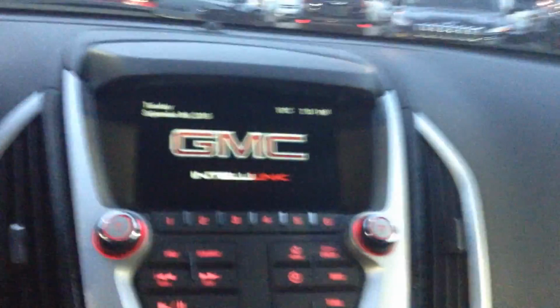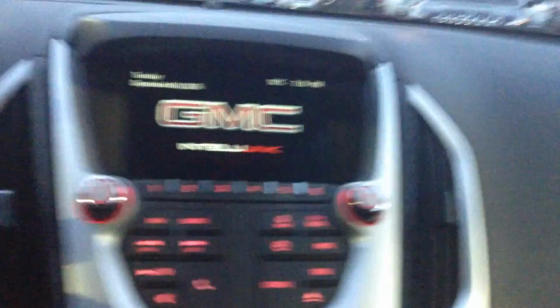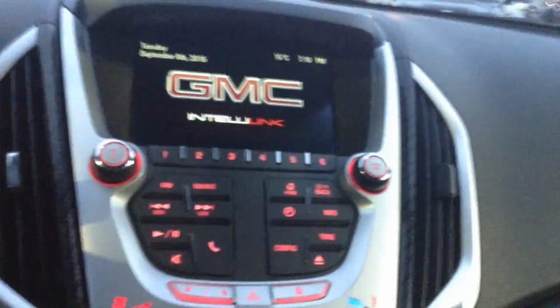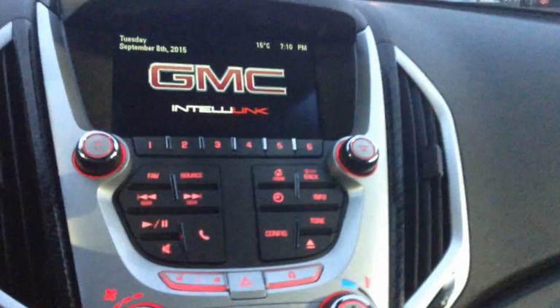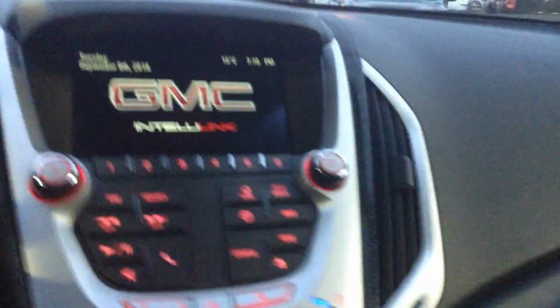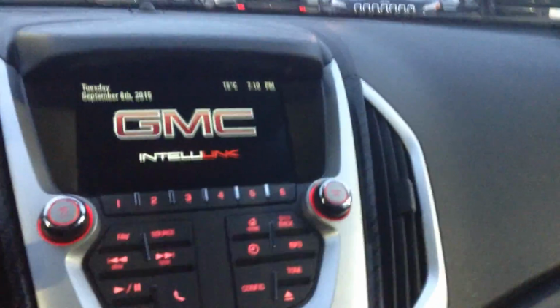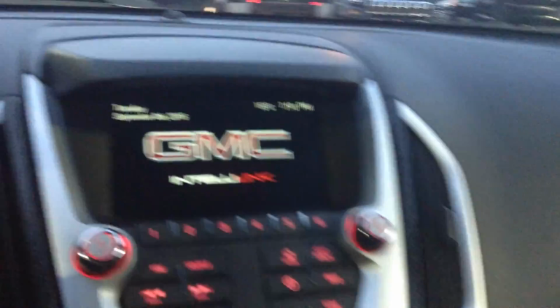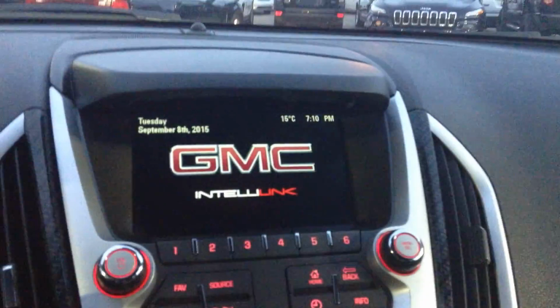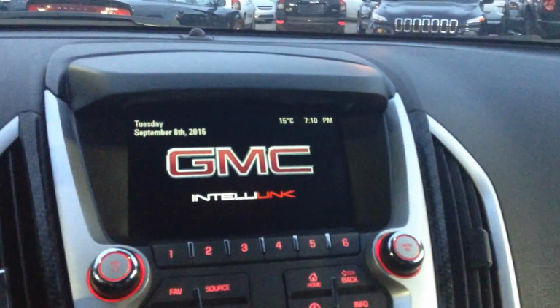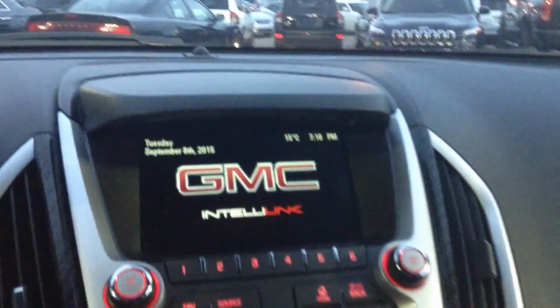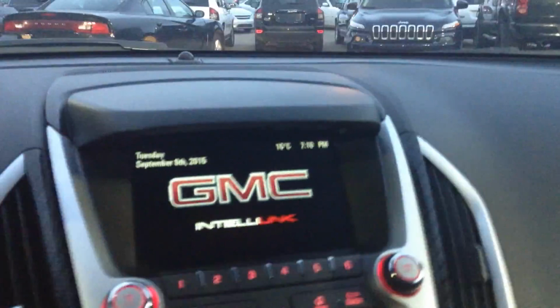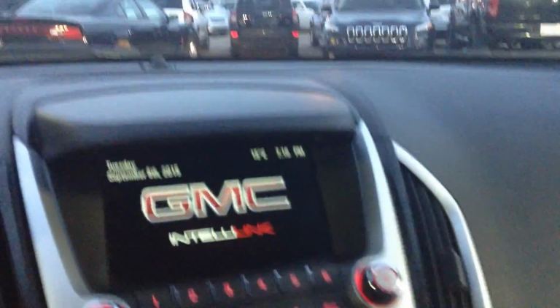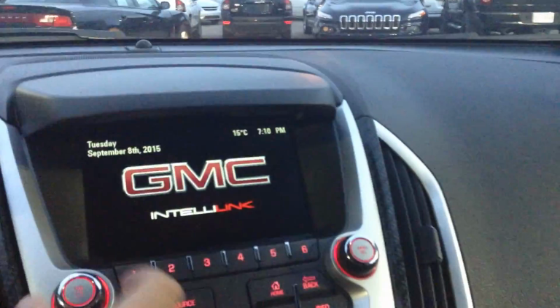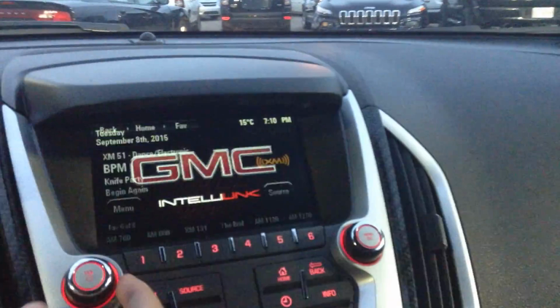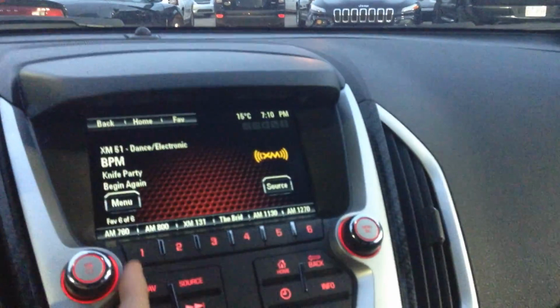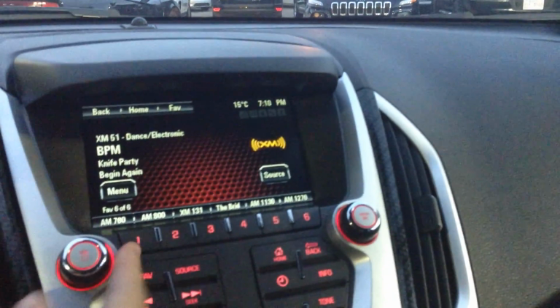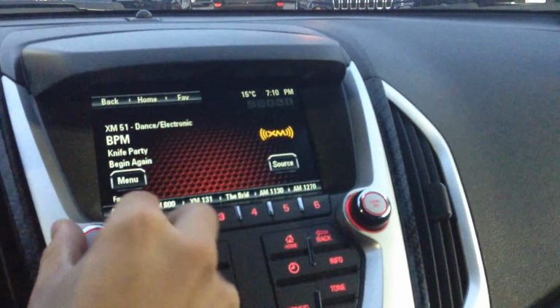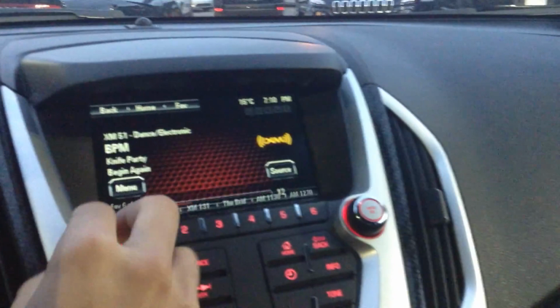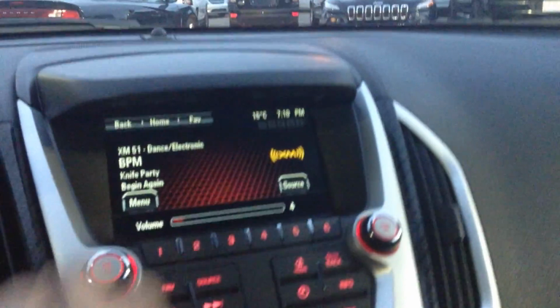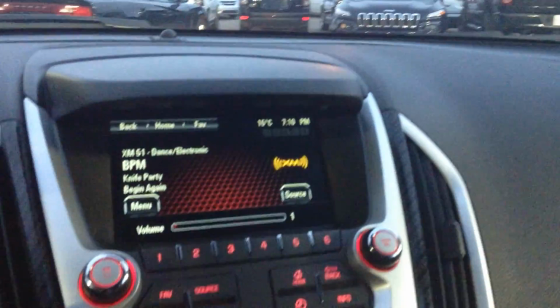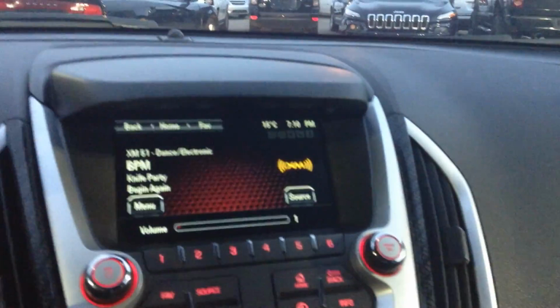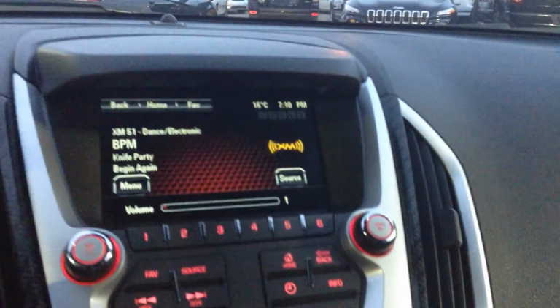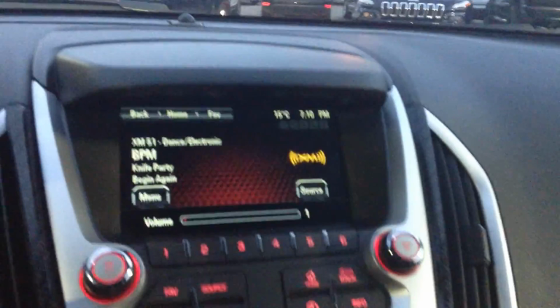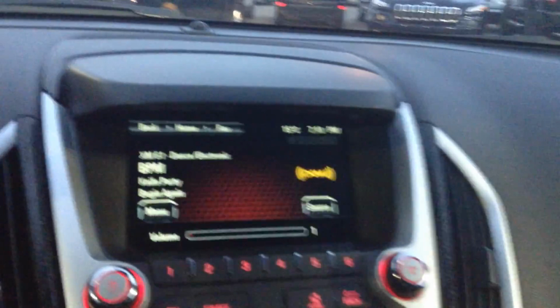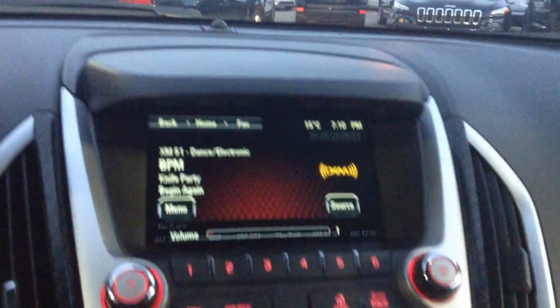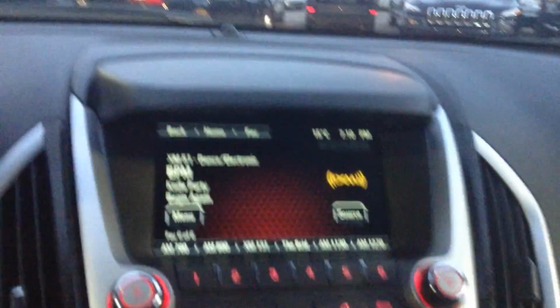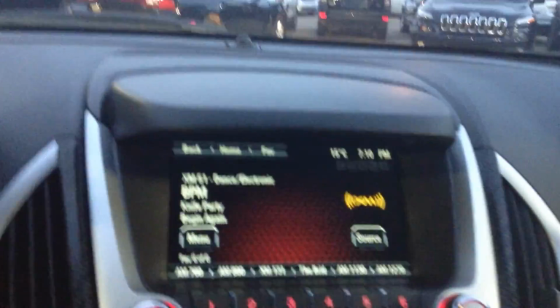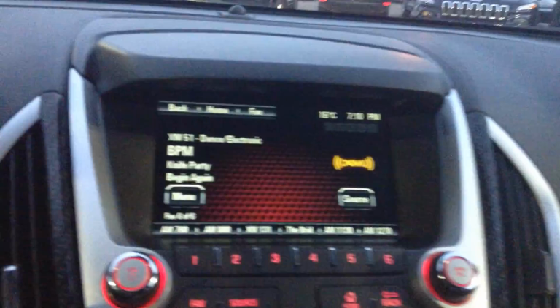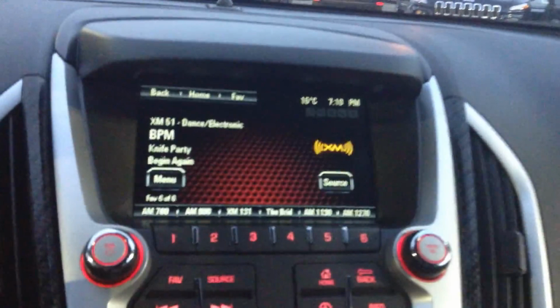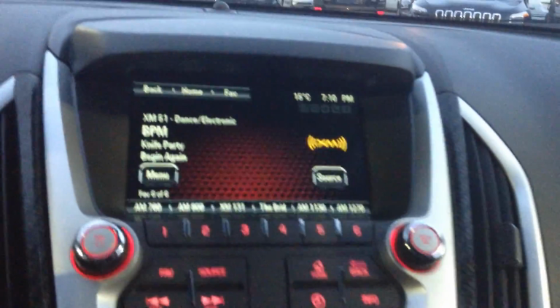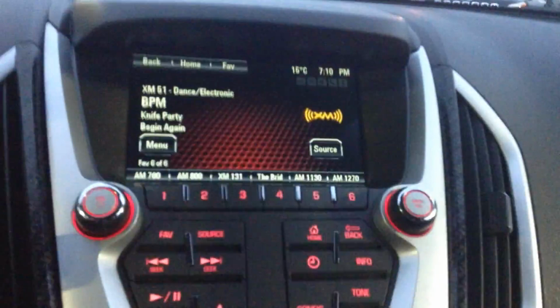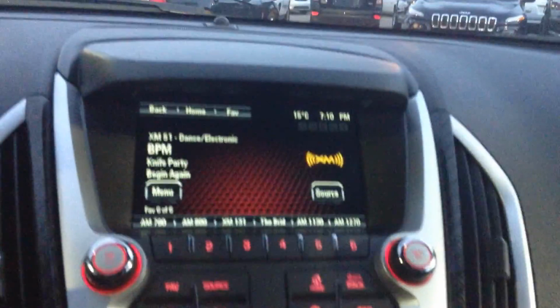Taking you over to the middle here is your nice big touch screen. It has things like FM, AM and satellite radio, plus a CD and an auxiliary plug-in as well.